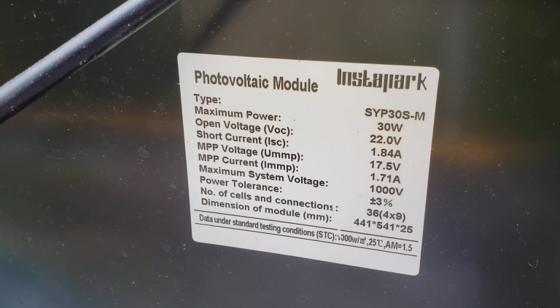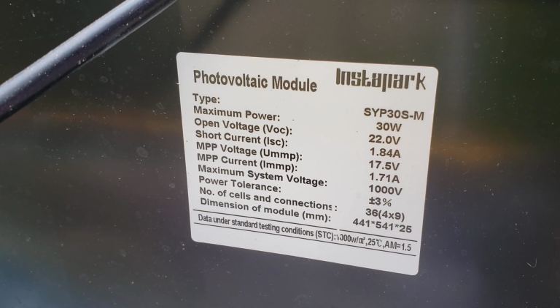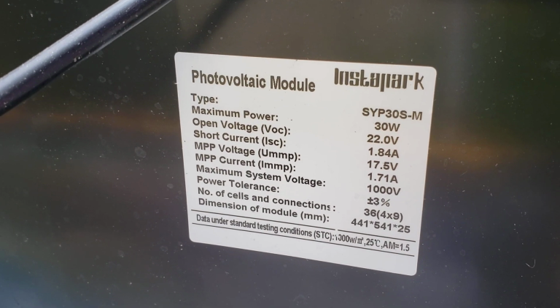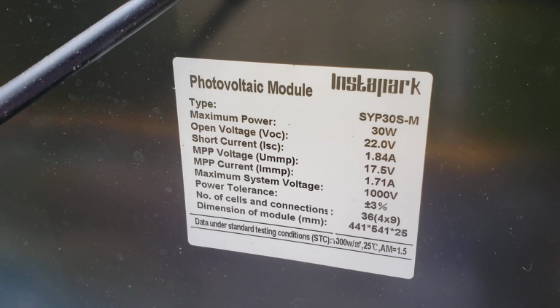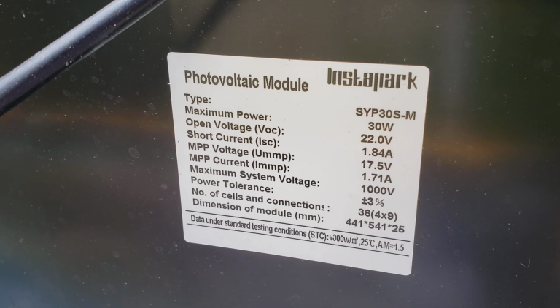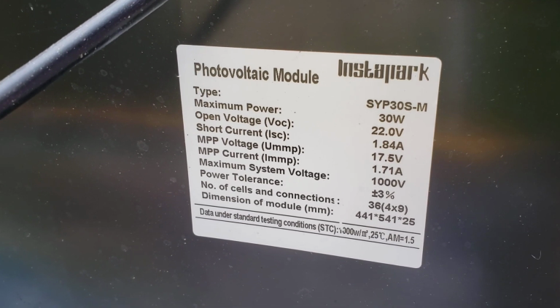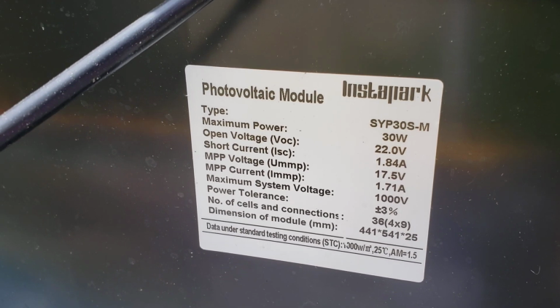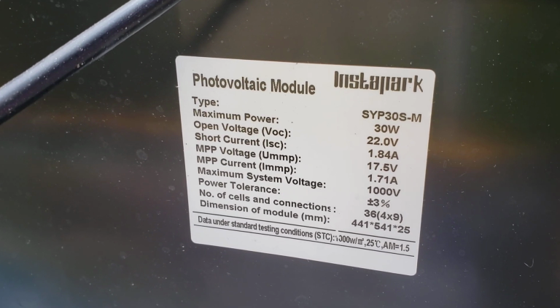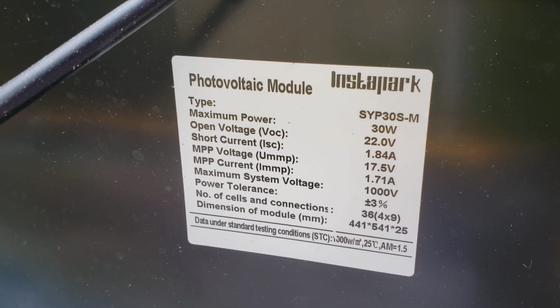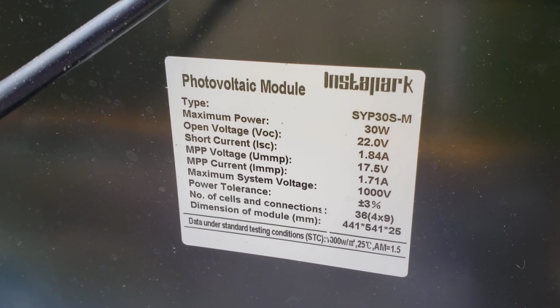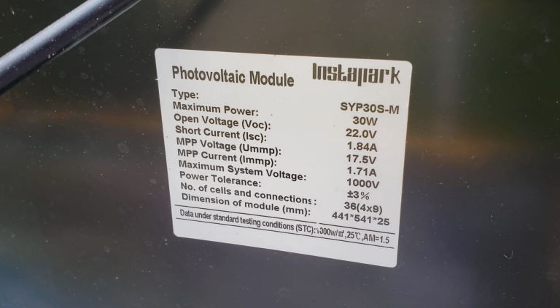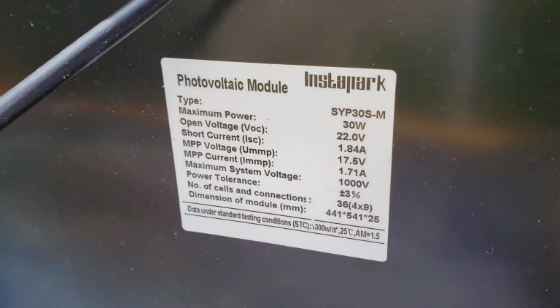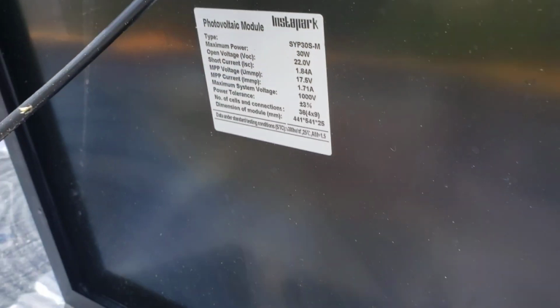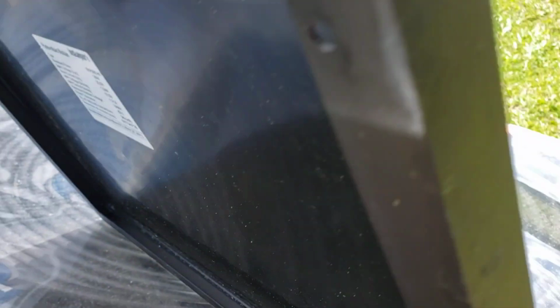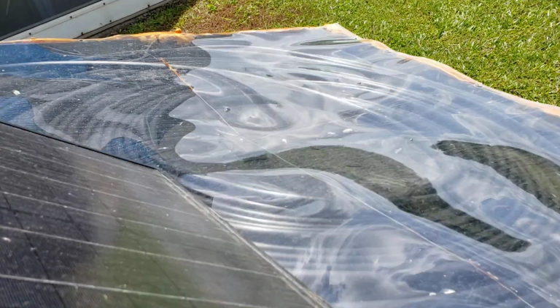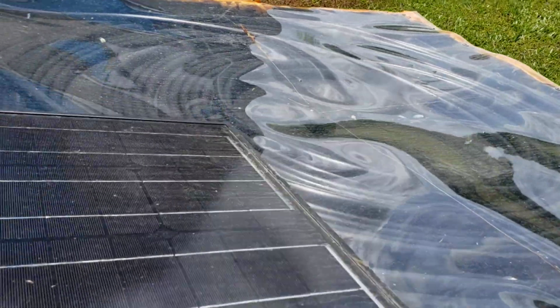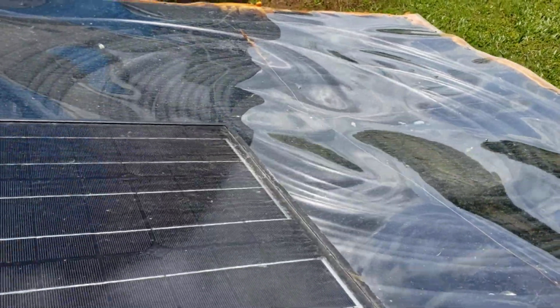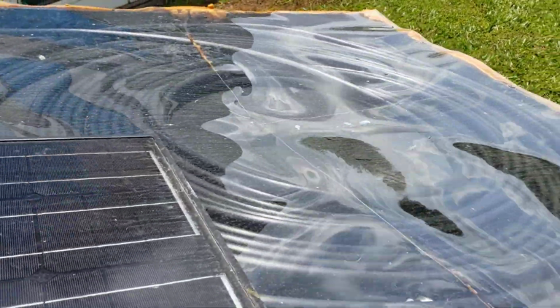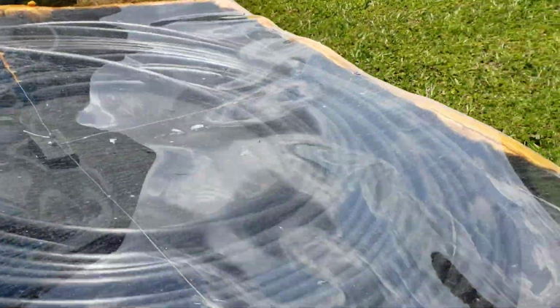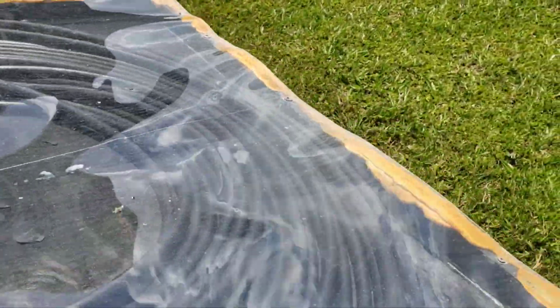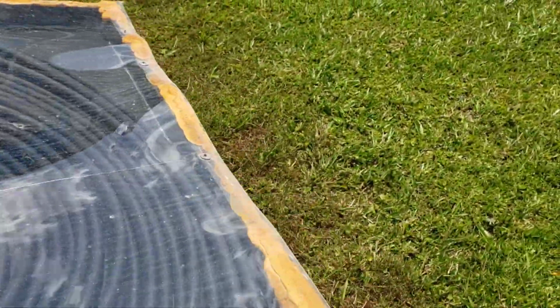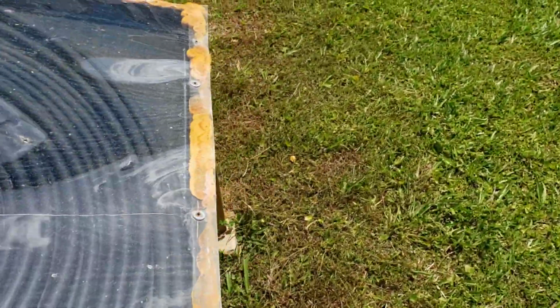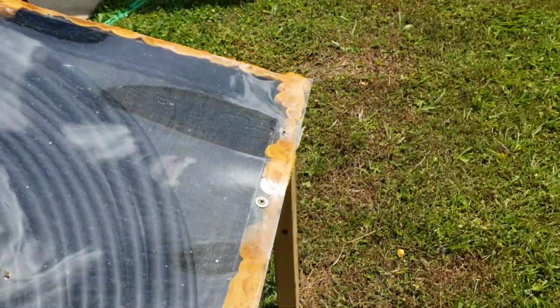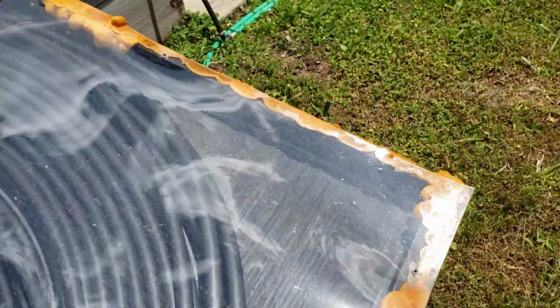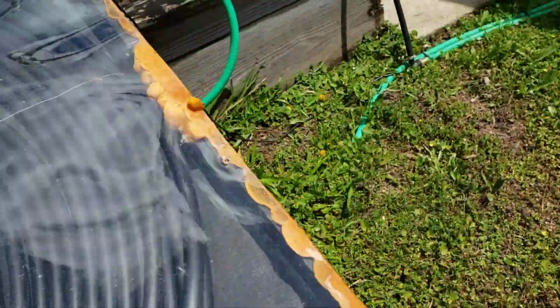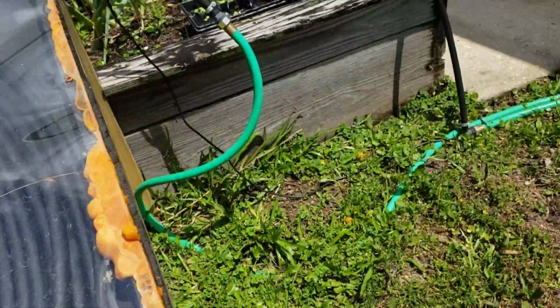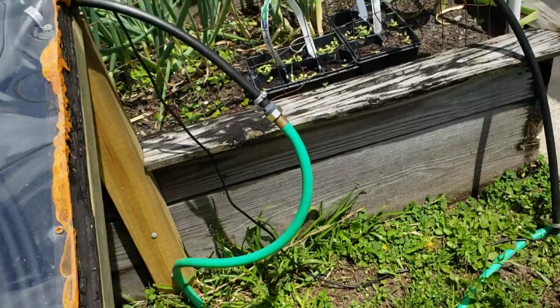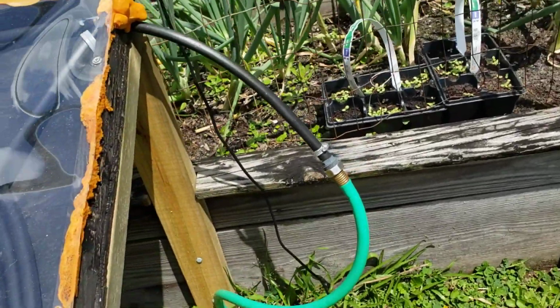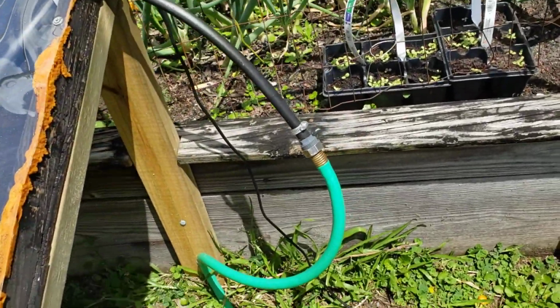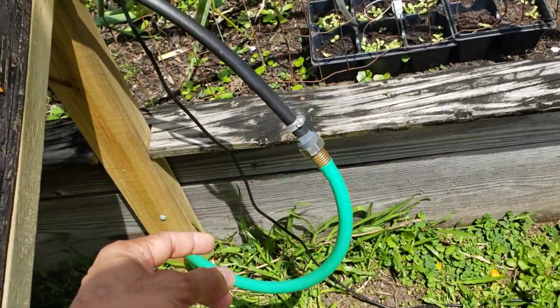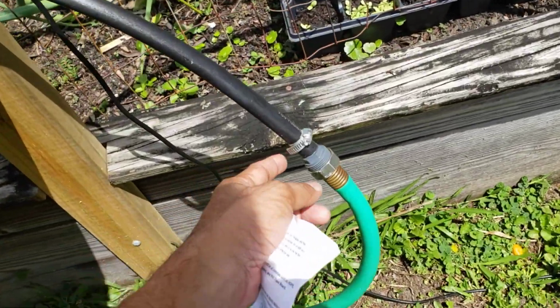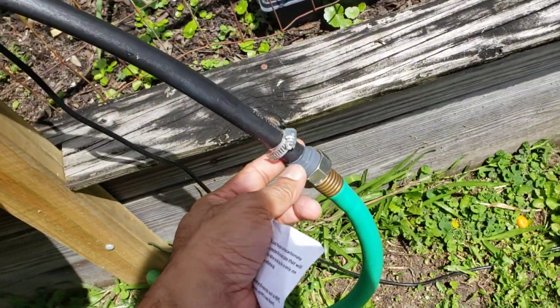I also used a solar panel — this is the model number, never heard of them before, but I found some reviews on Amazon and decided to try them. This solar panel is what drives the pump.